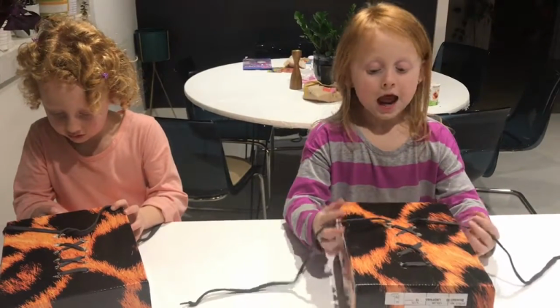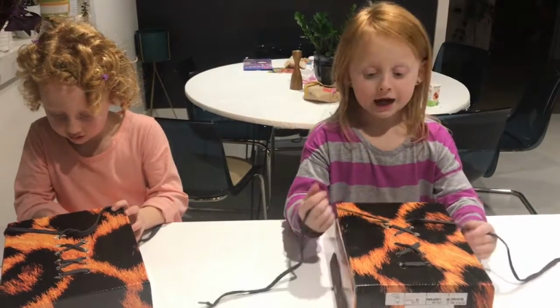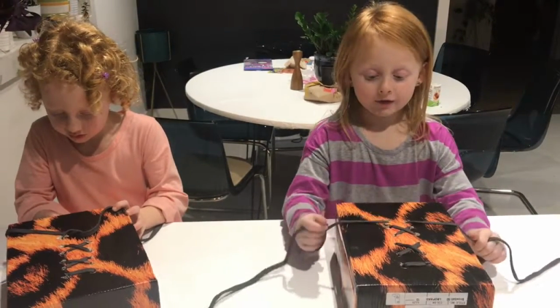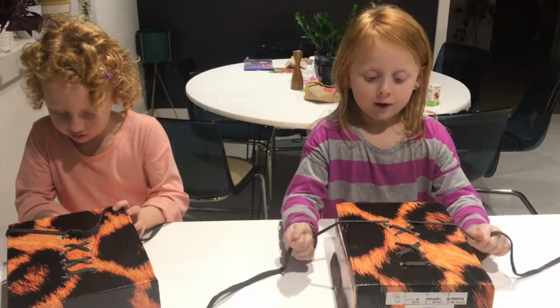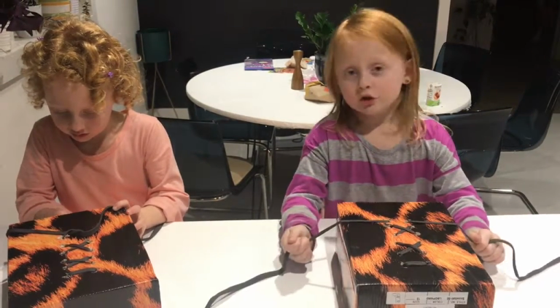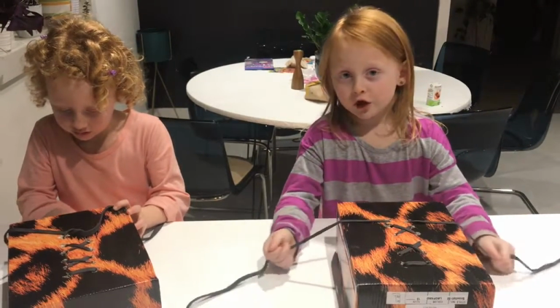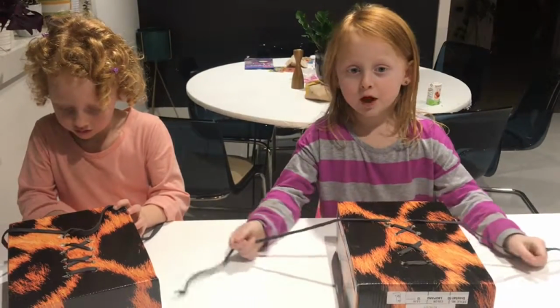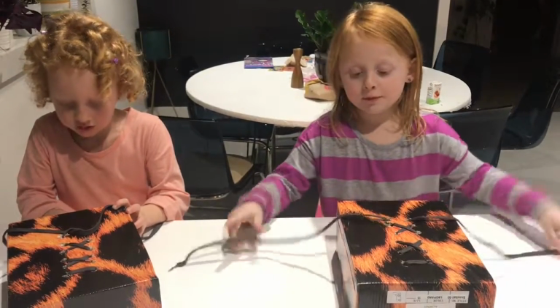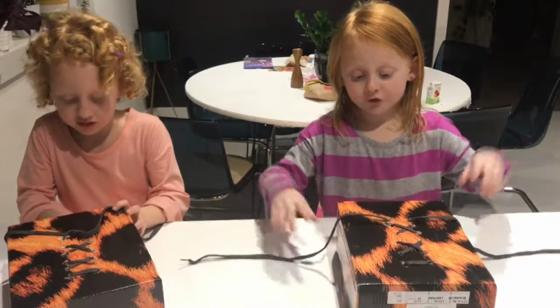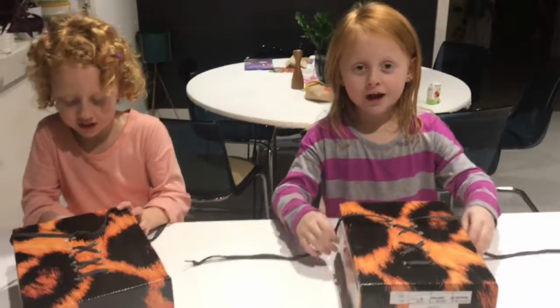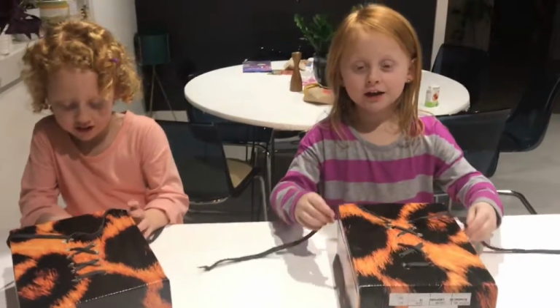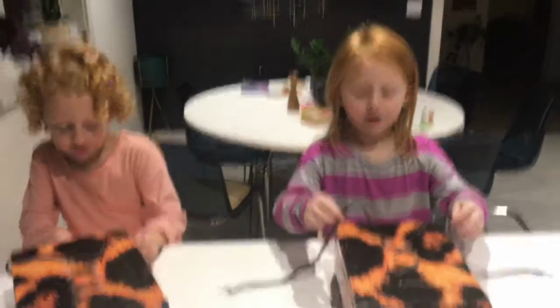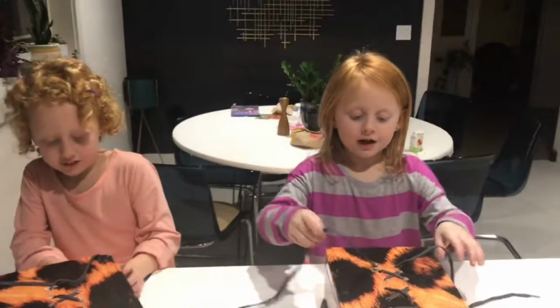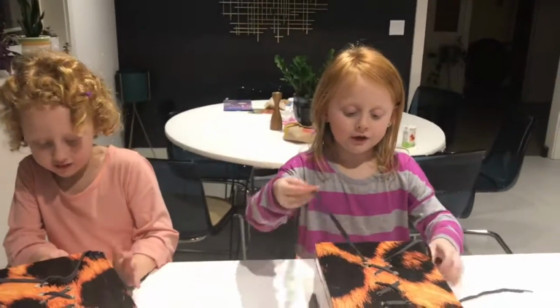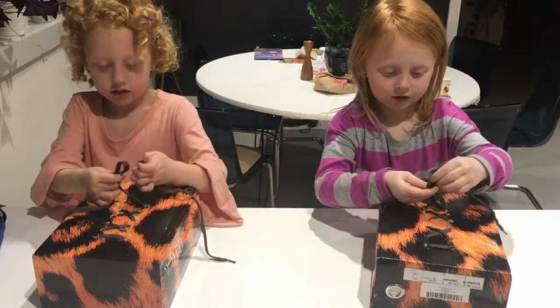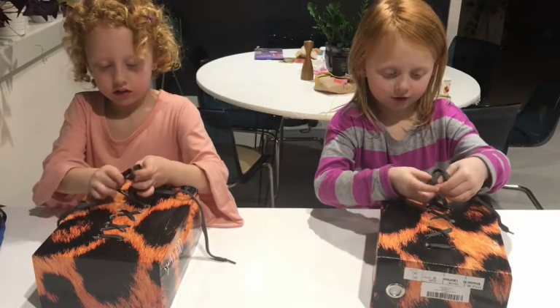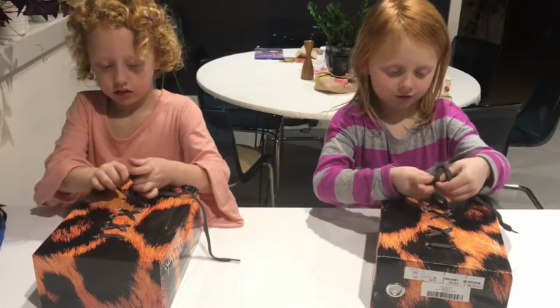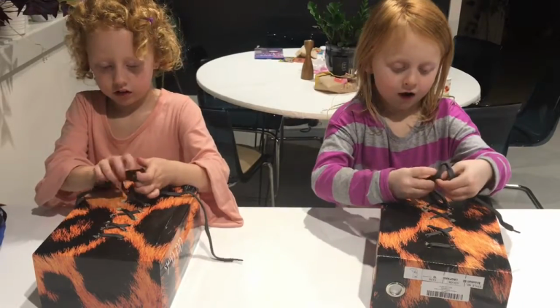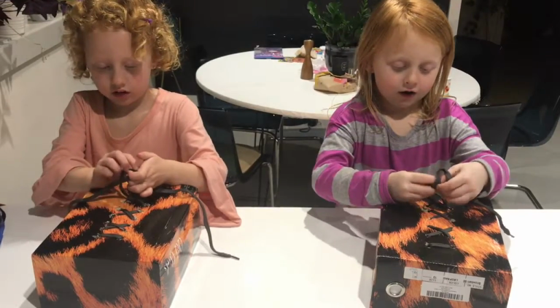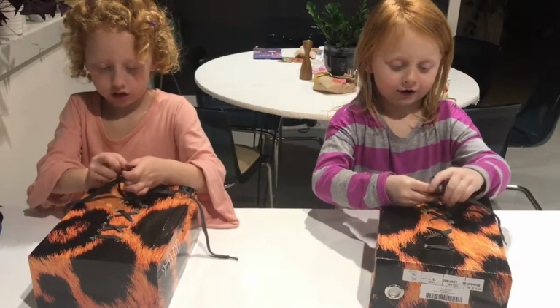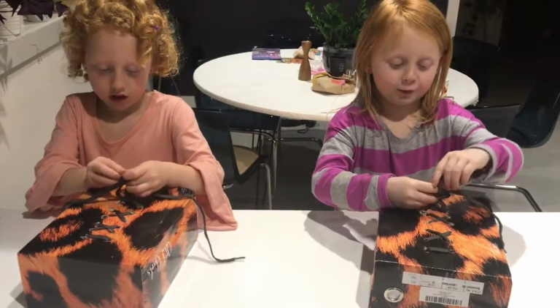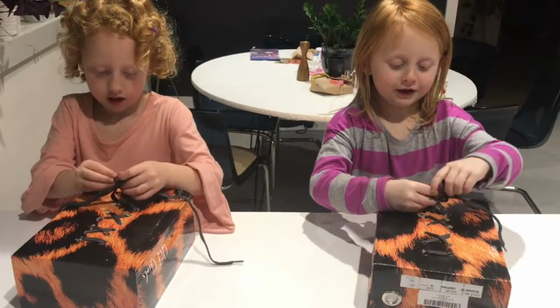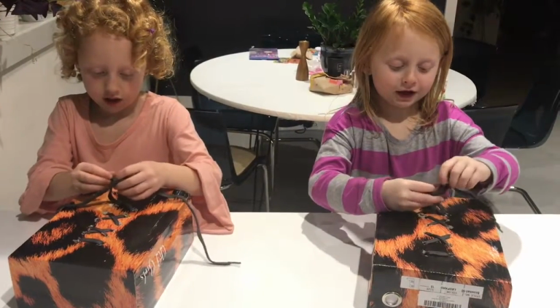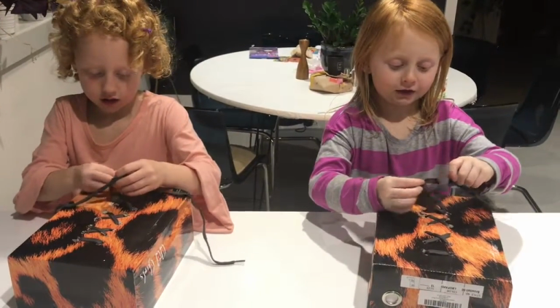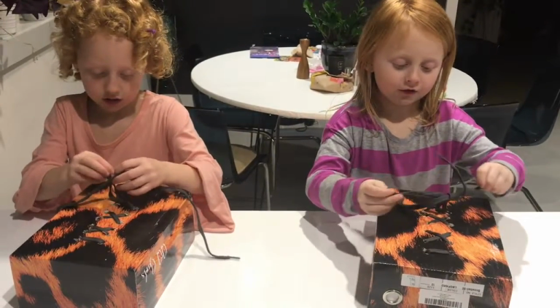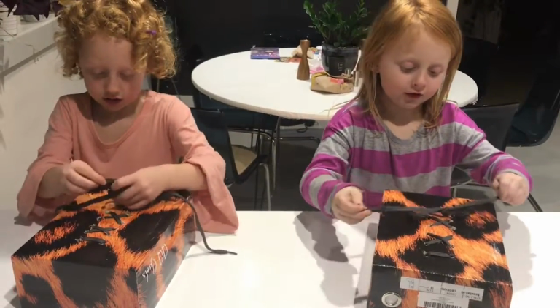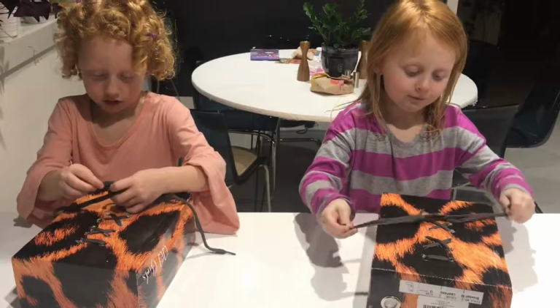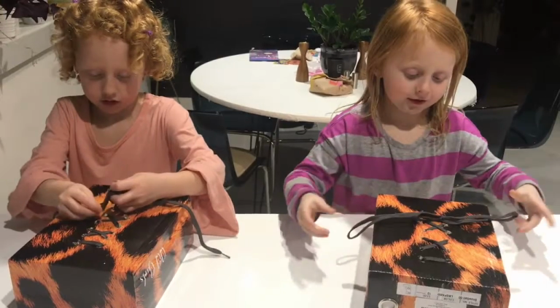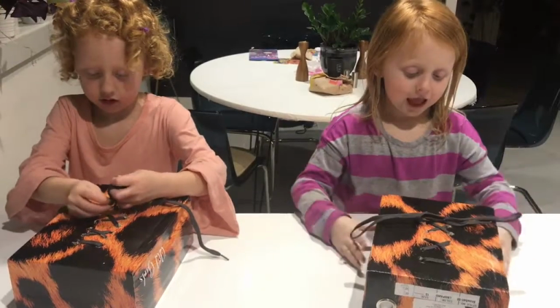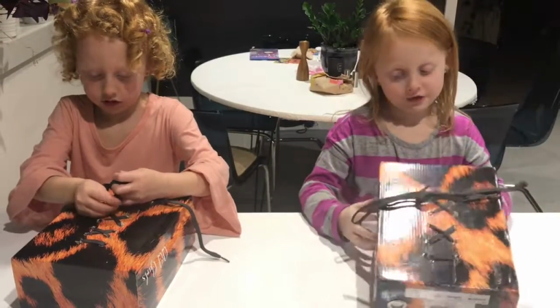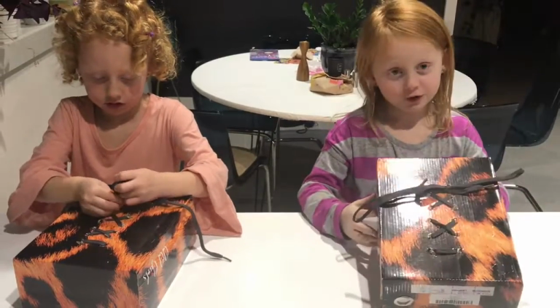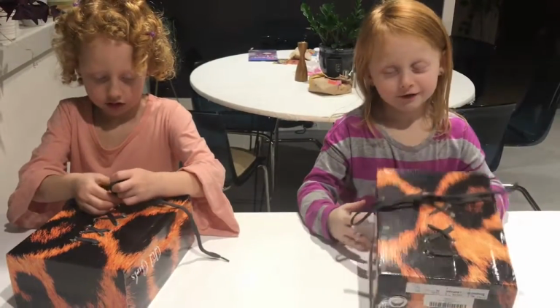And then tuck it under like a sweet, nice, comfy blanket, and then you tie it.